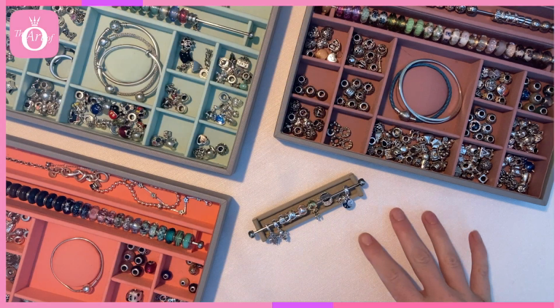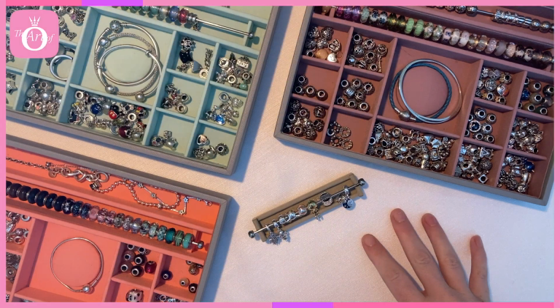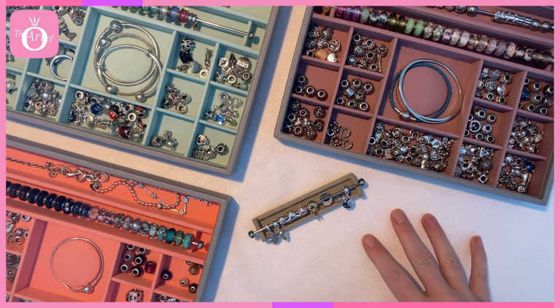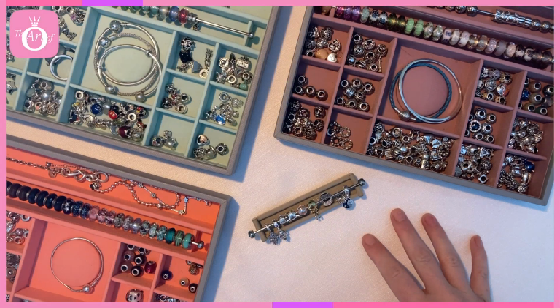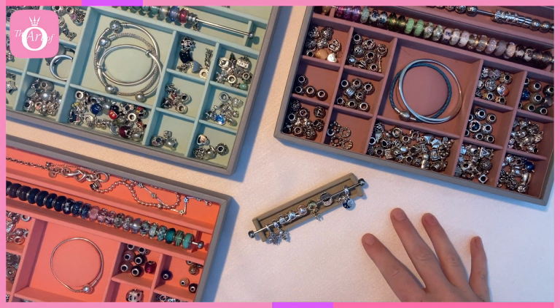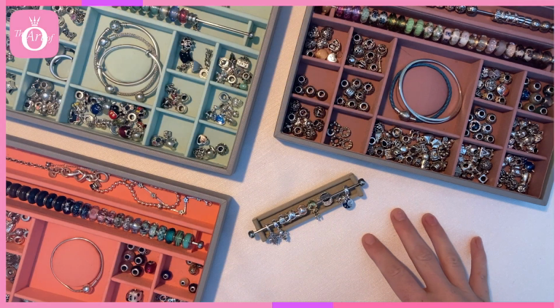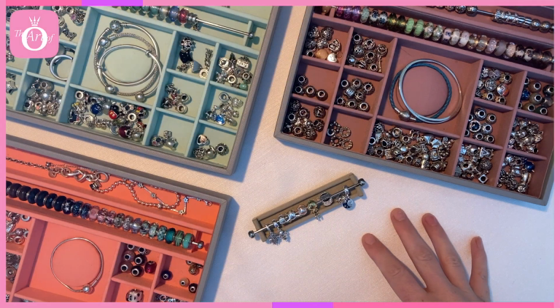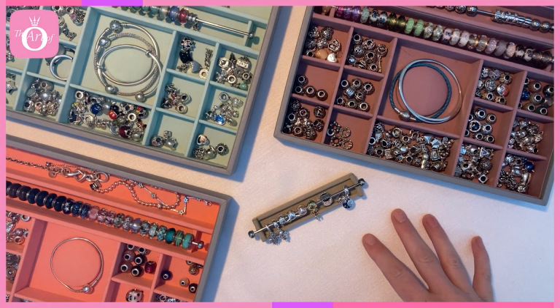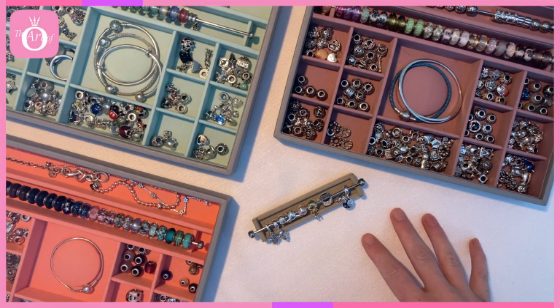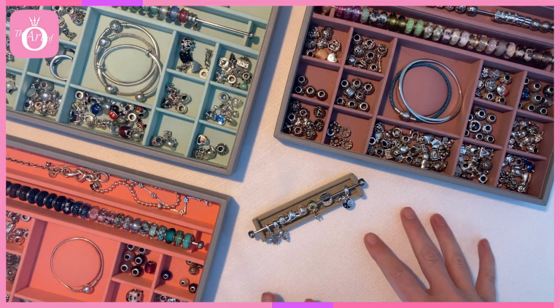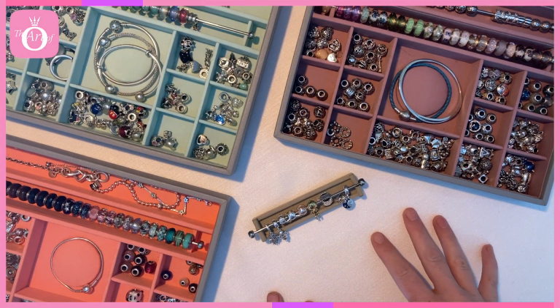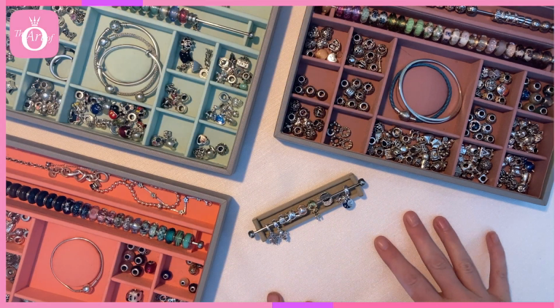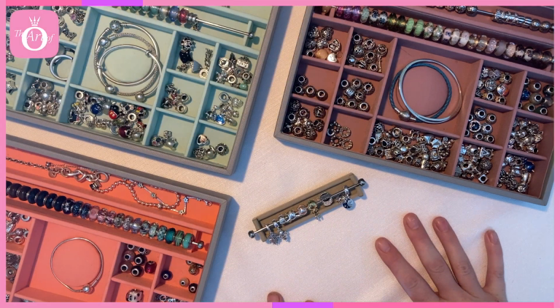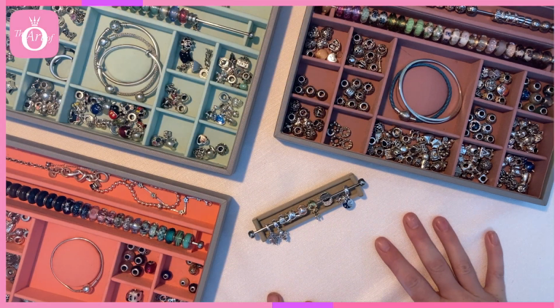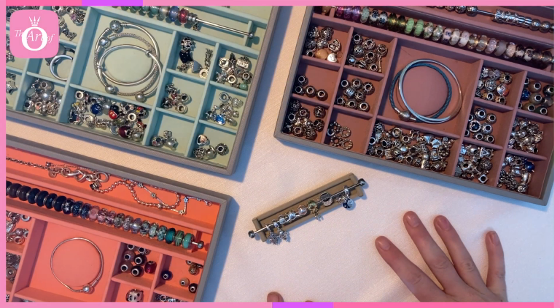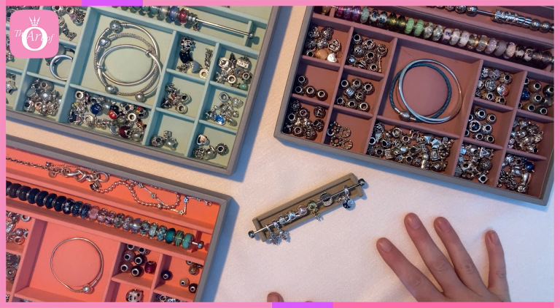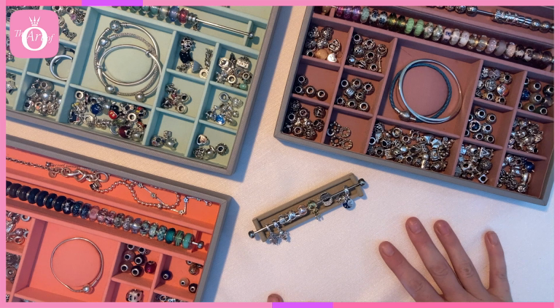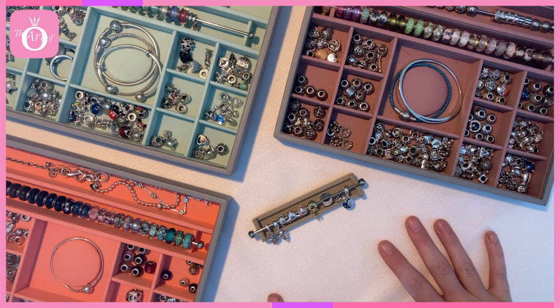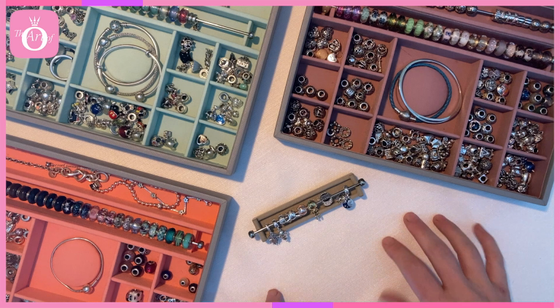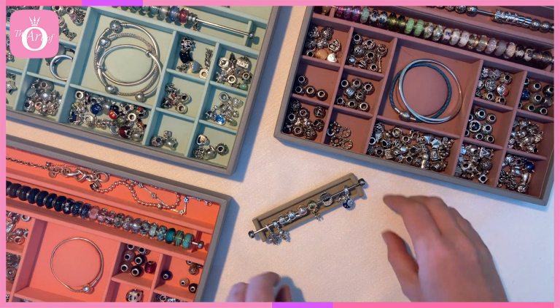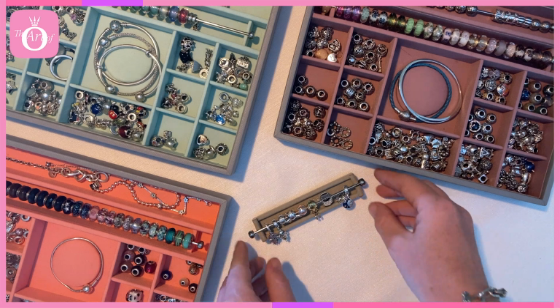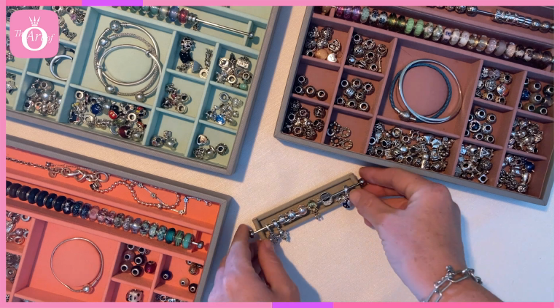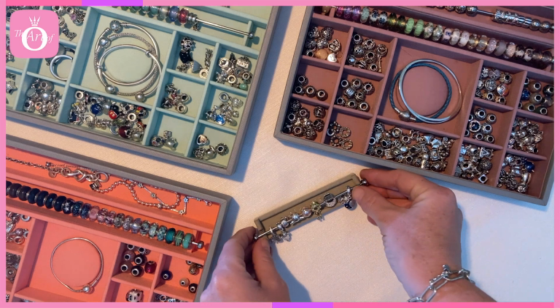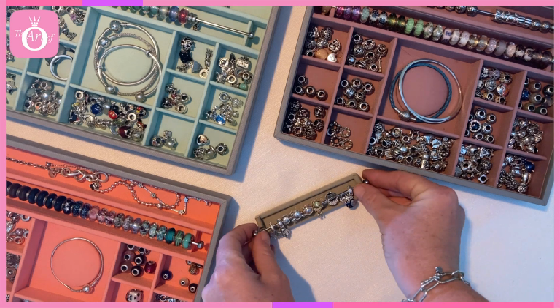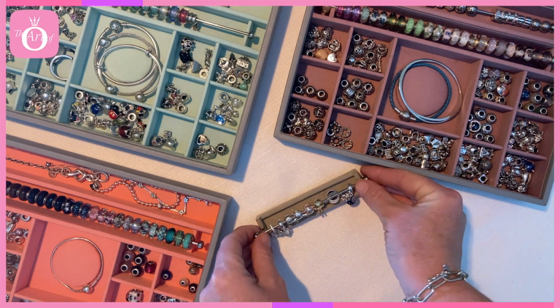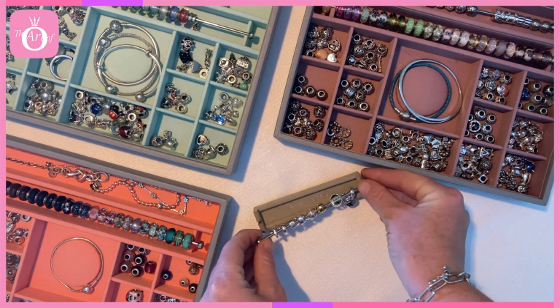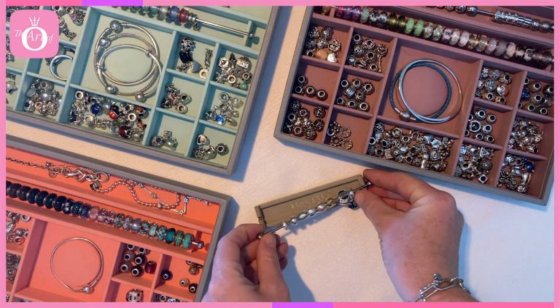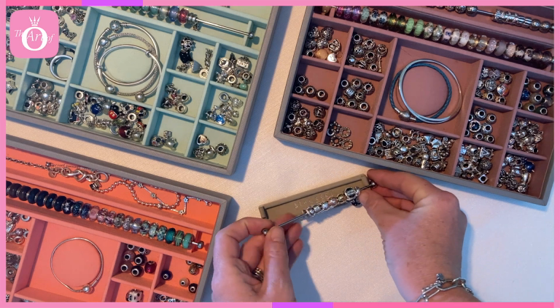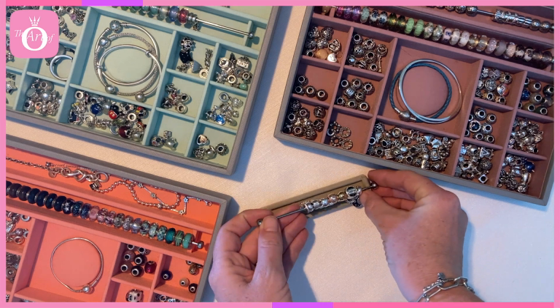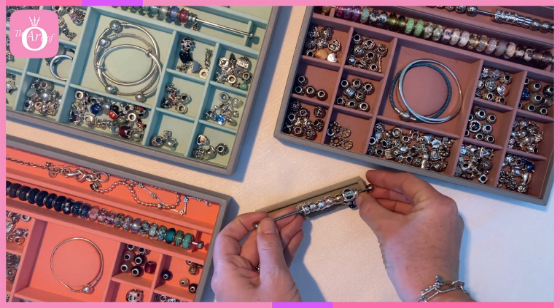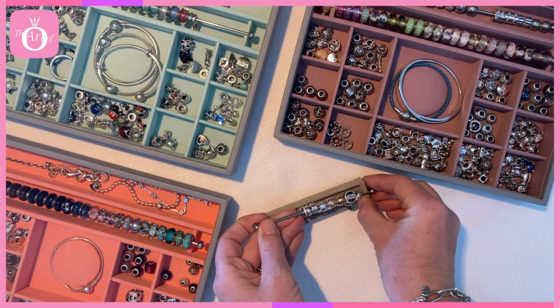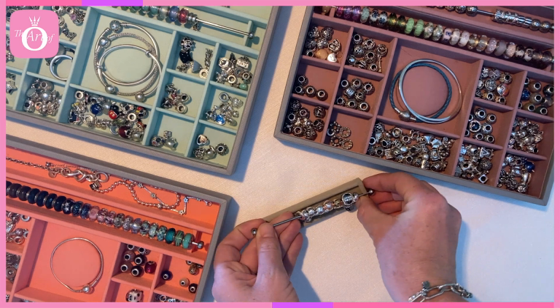Hi Pandora Sisters, welcome to another episode of Dora Designs and we're continuing with the Star Wars charms.